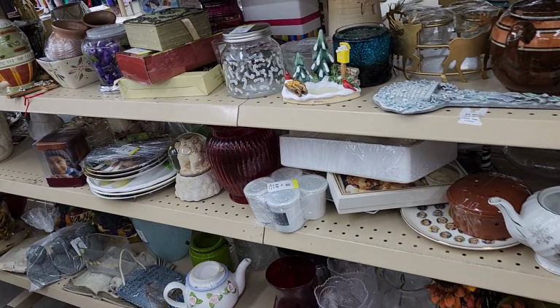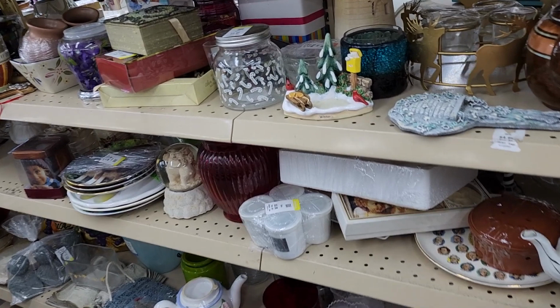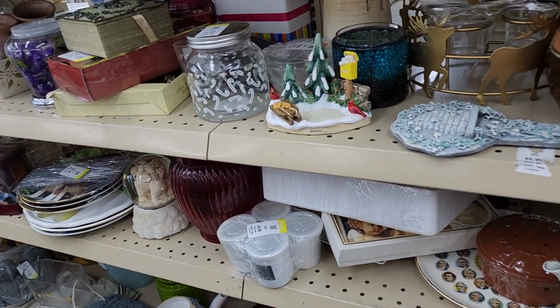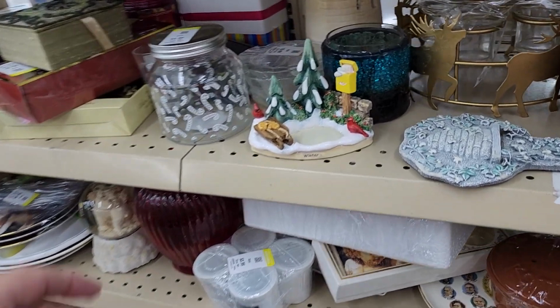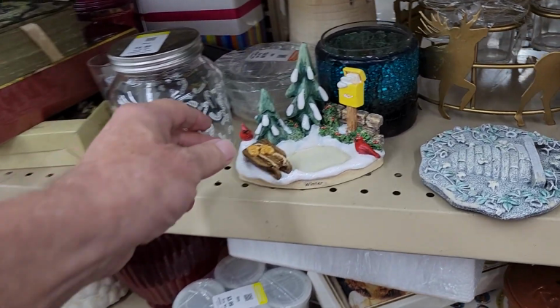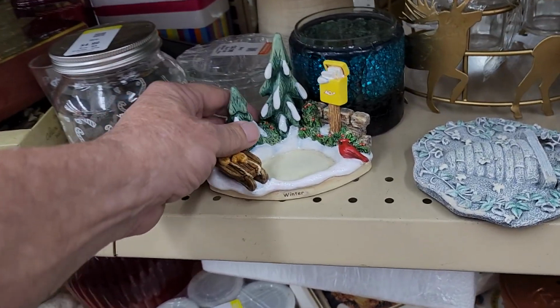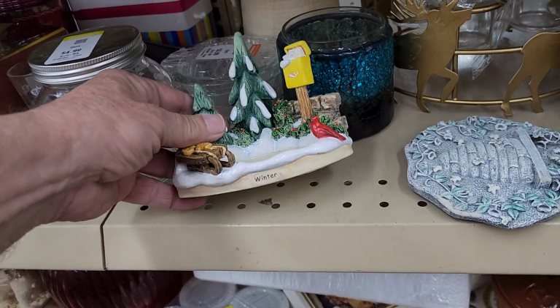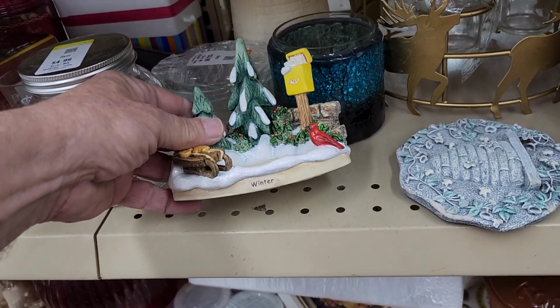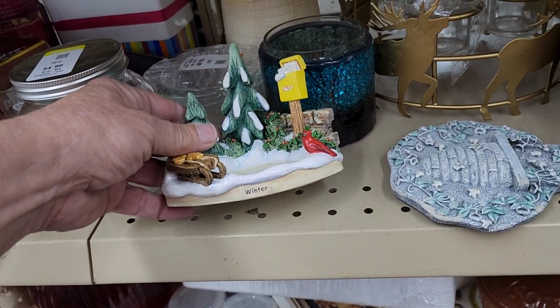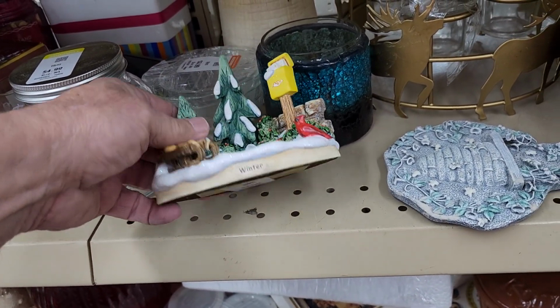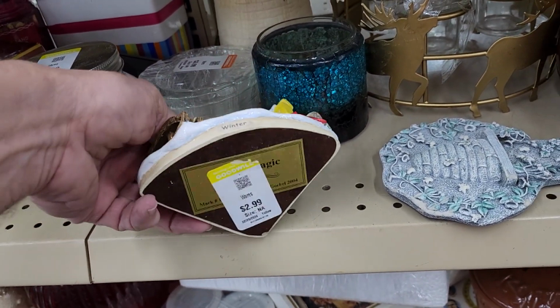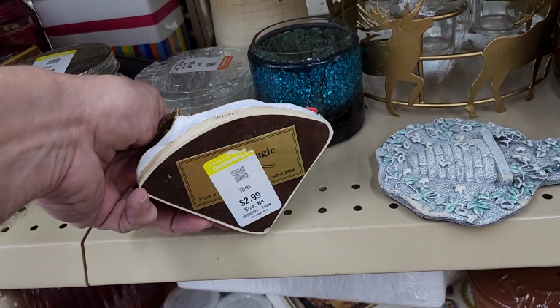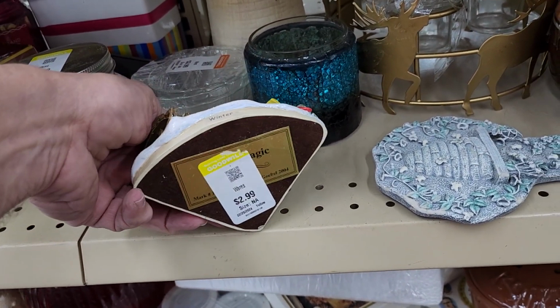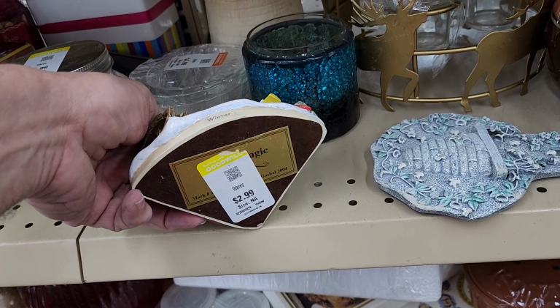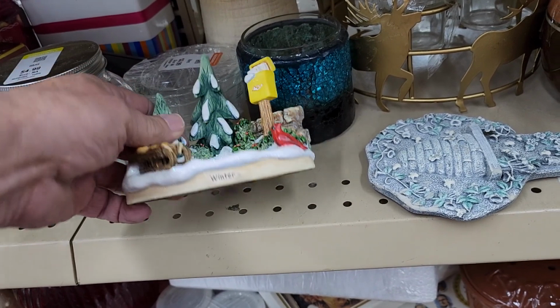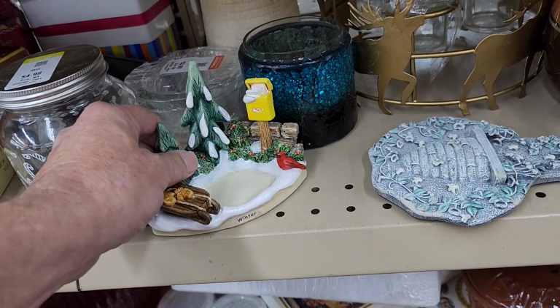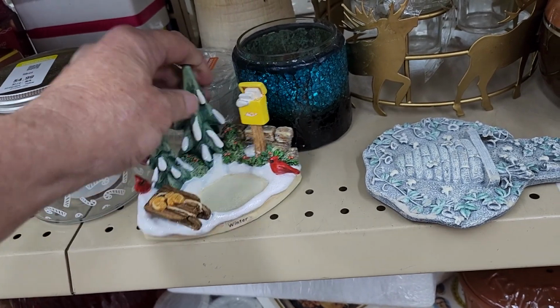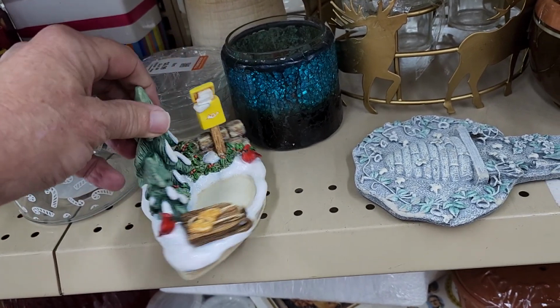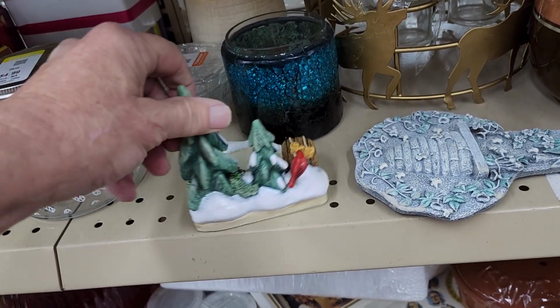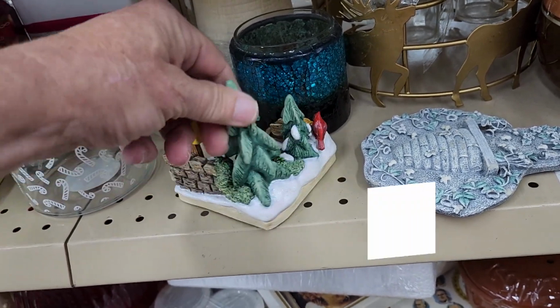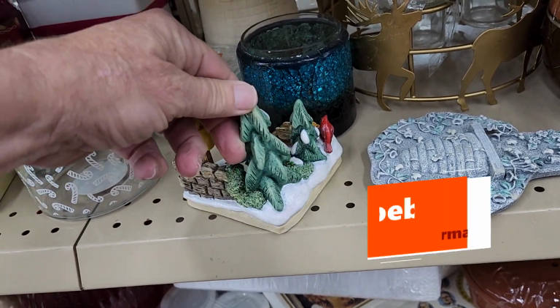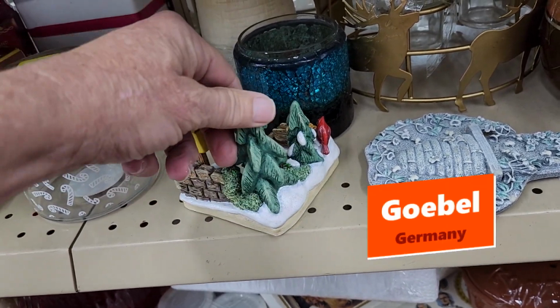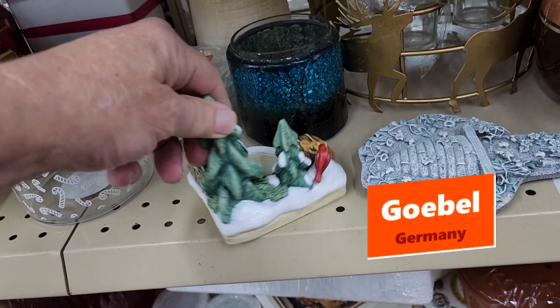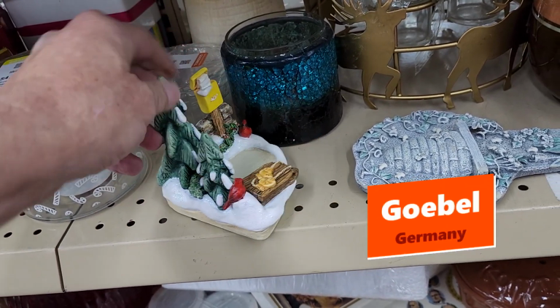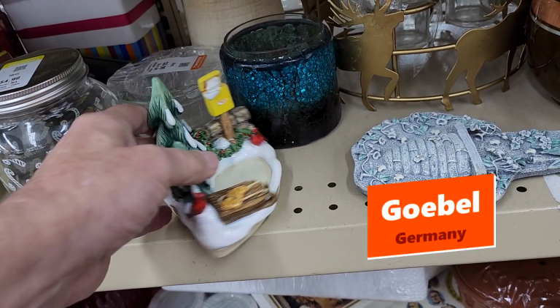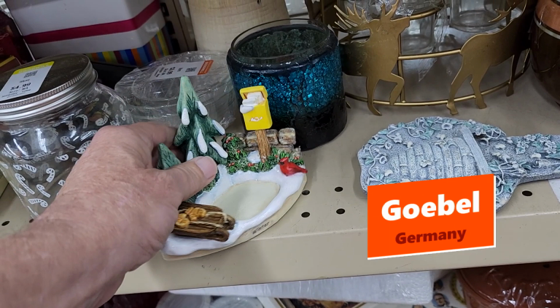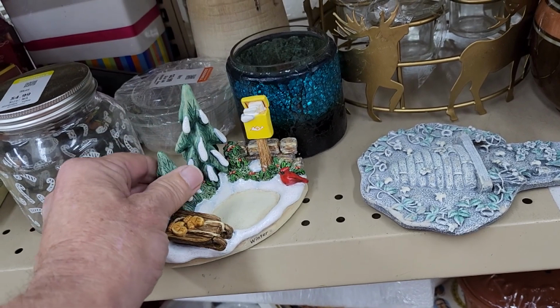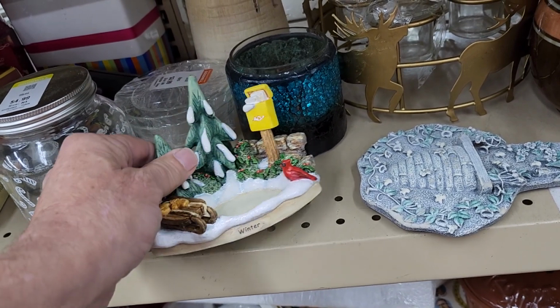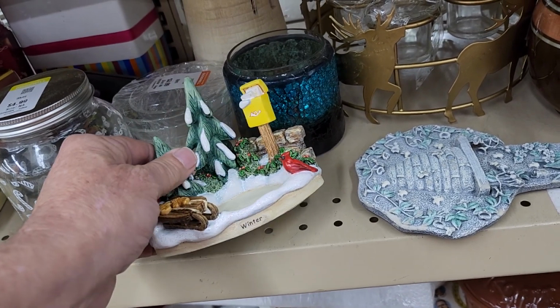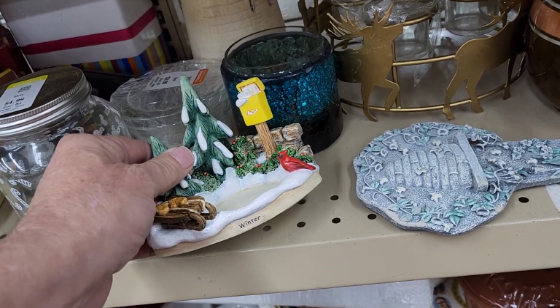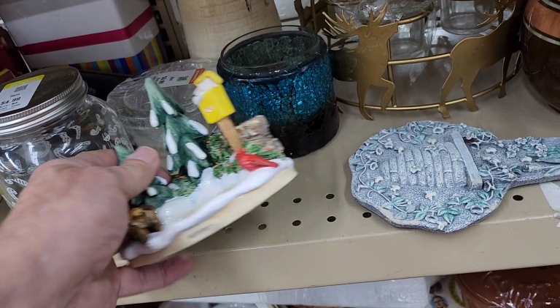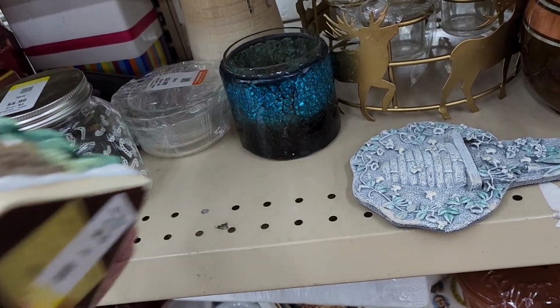The next thing I found was this winter scene for only $2.99. It was really well made — this was made by Goebel, who makes Hummel figures — and it sells for $25 also online.